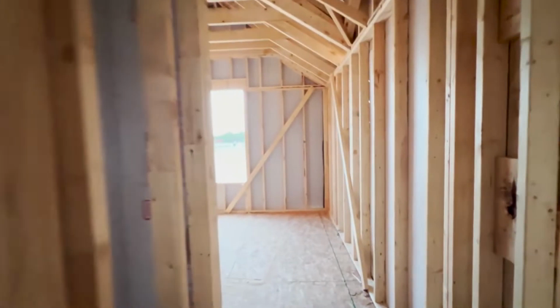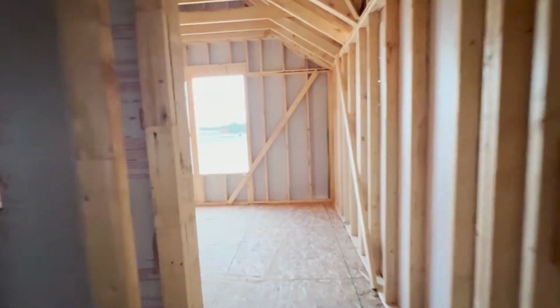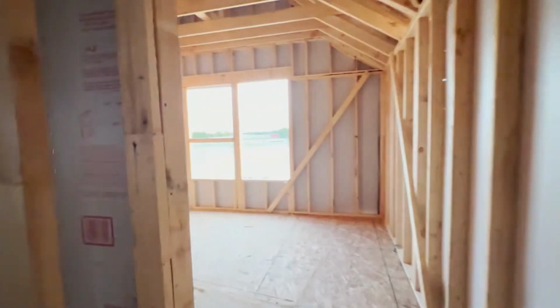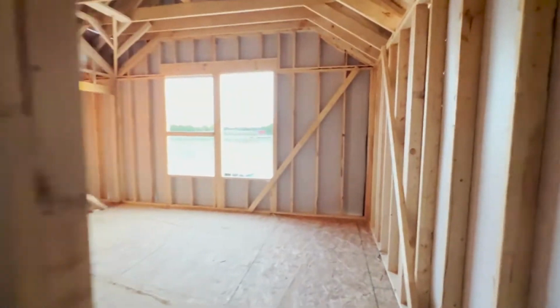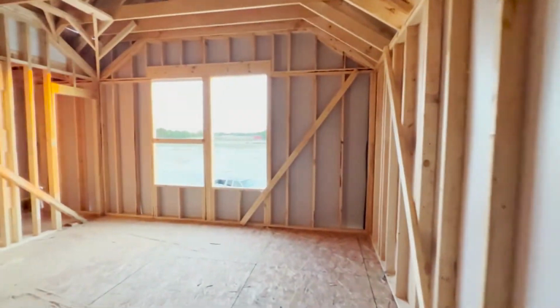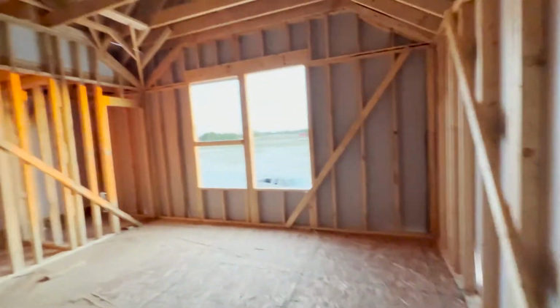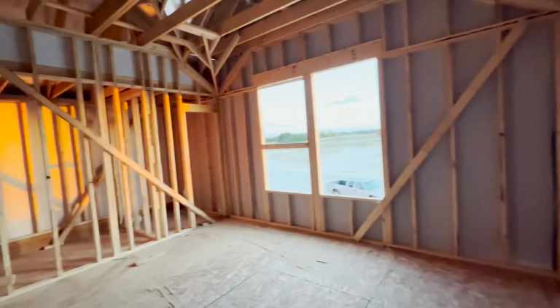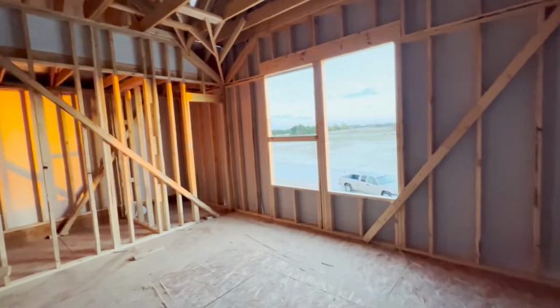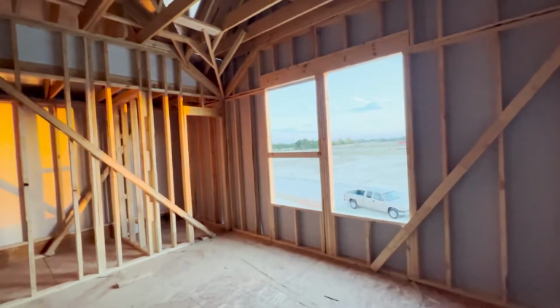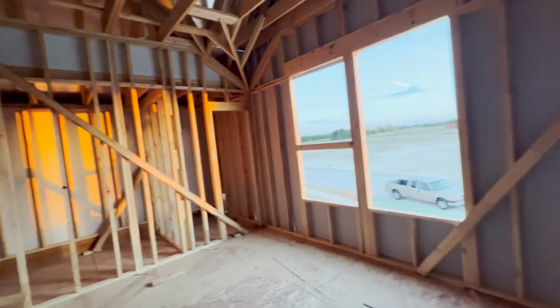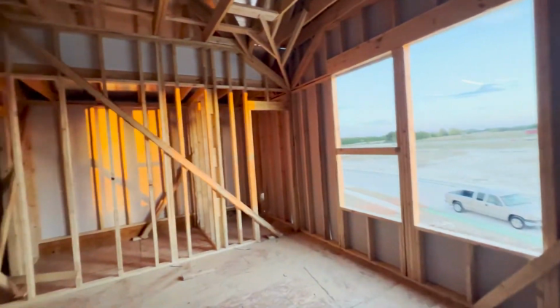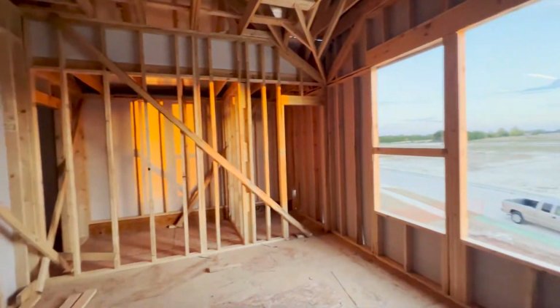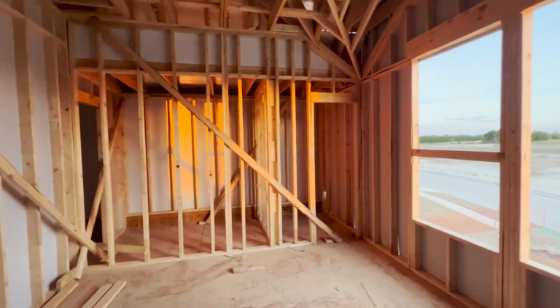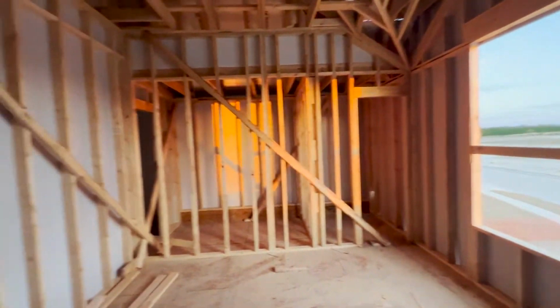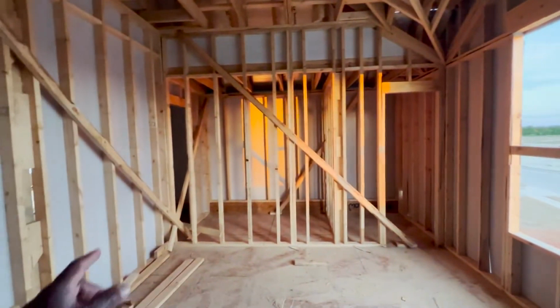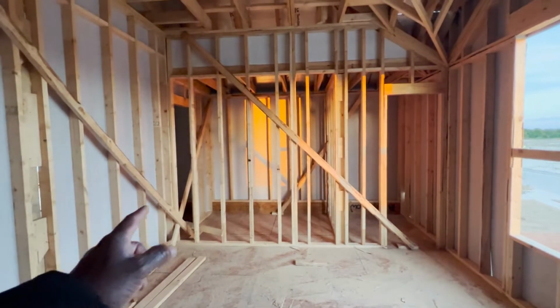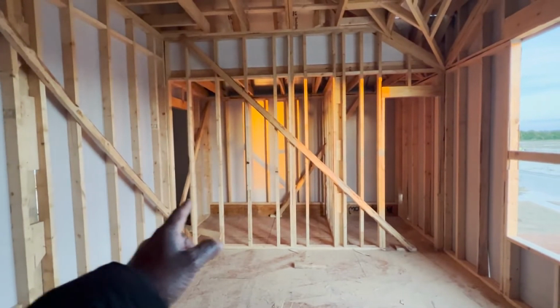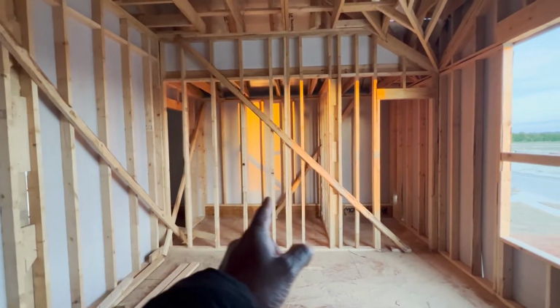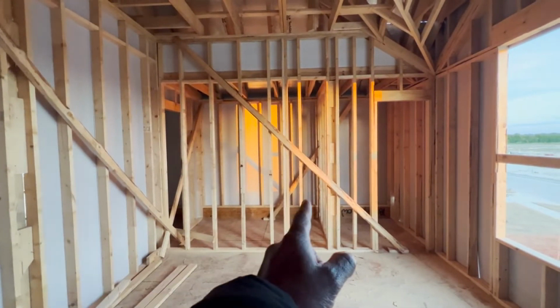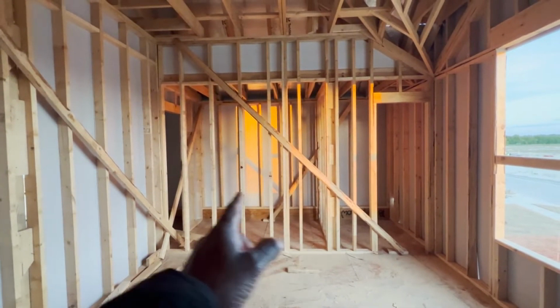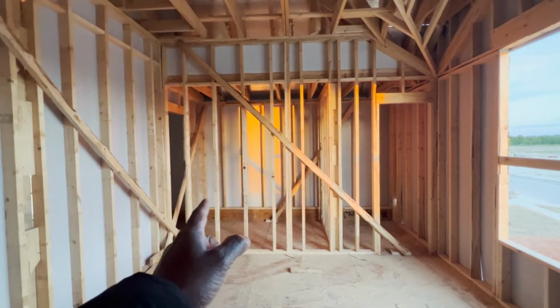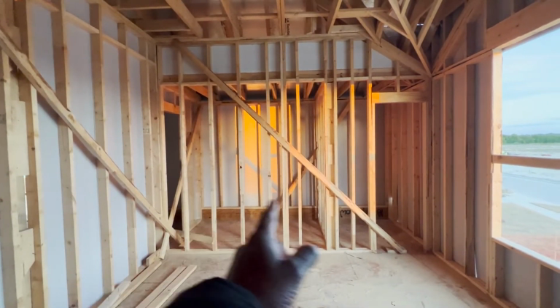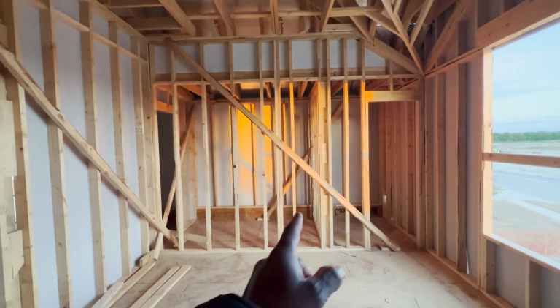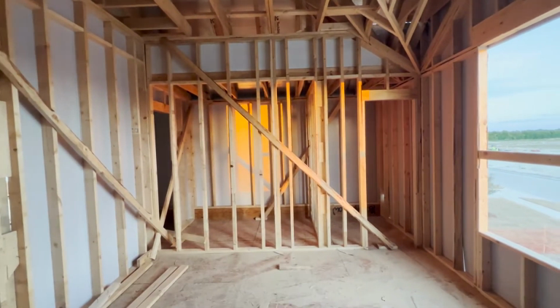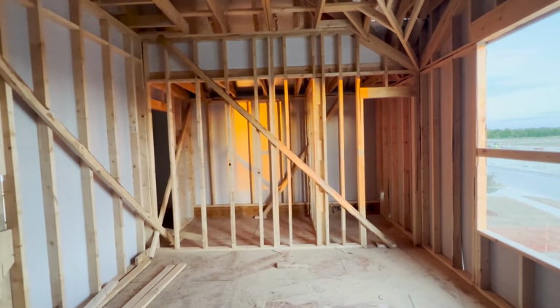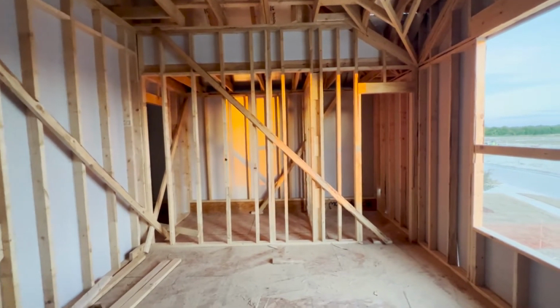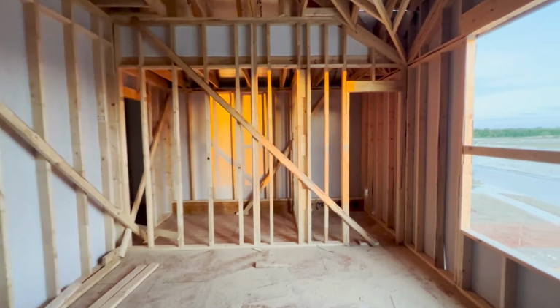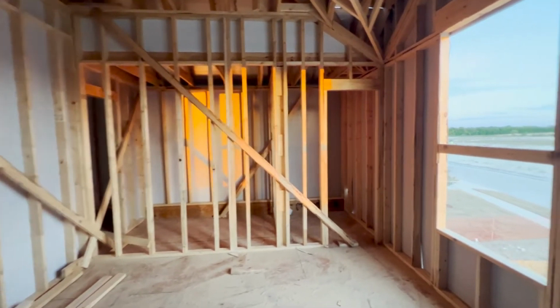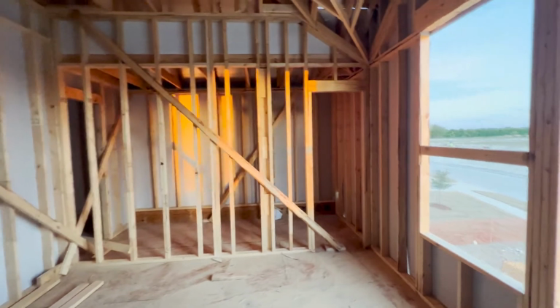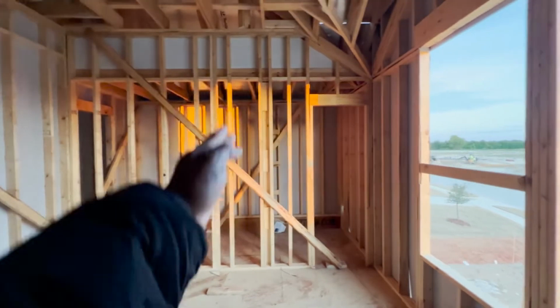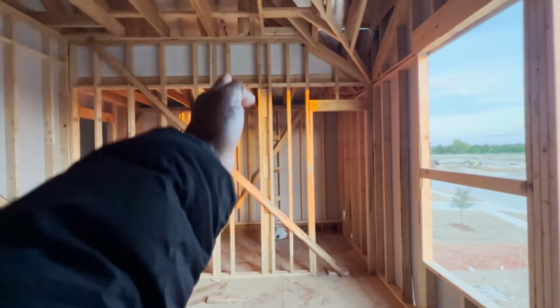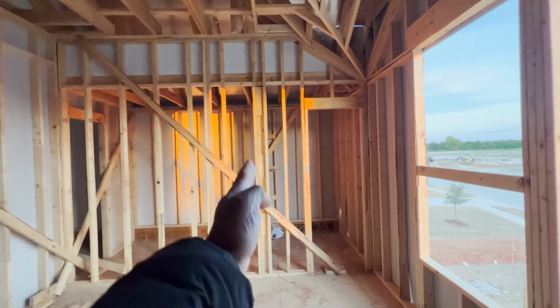Obviously at this point we don't have all the plumbing and fixtures in, but it was good to see this amount of progress so quickly. I'm pointing out the closet that they extended as well.